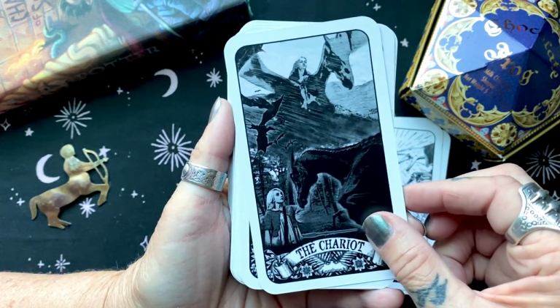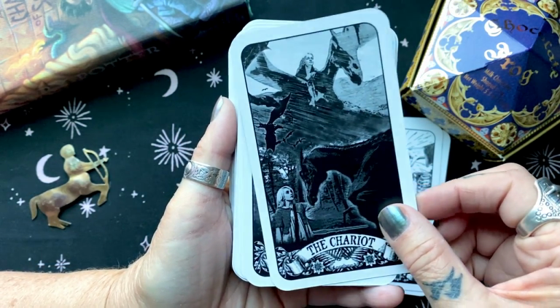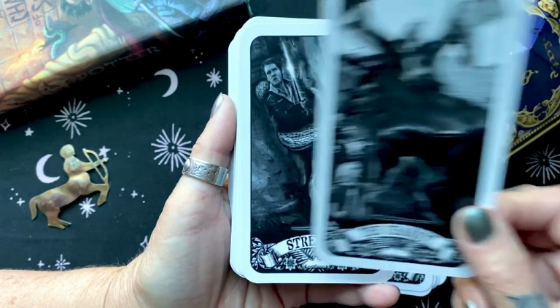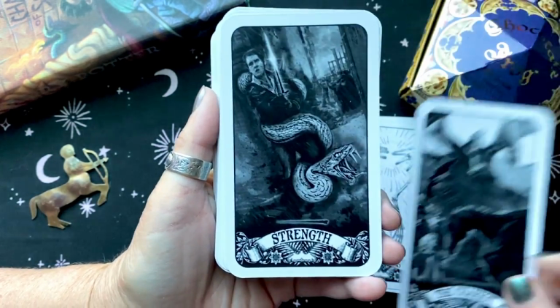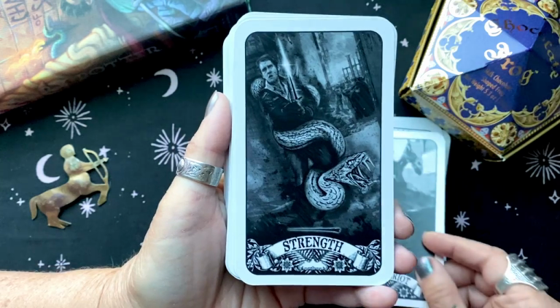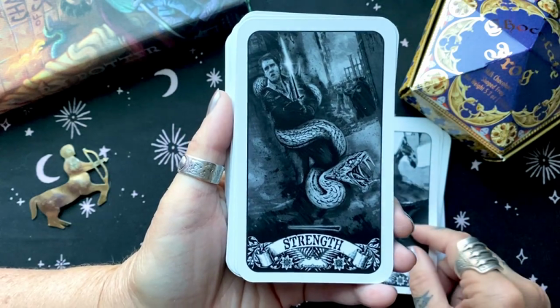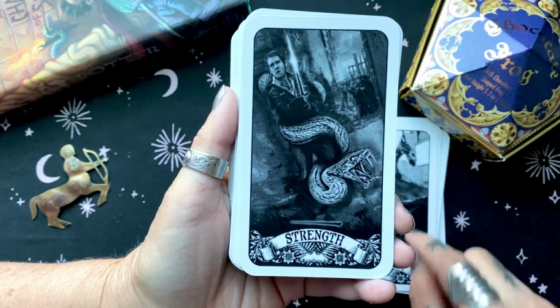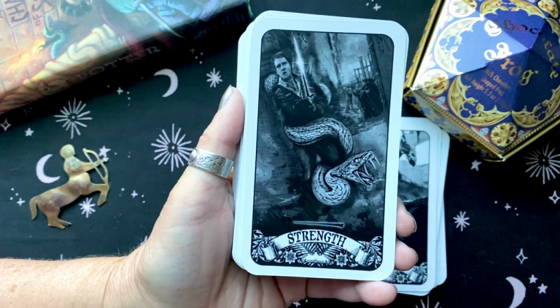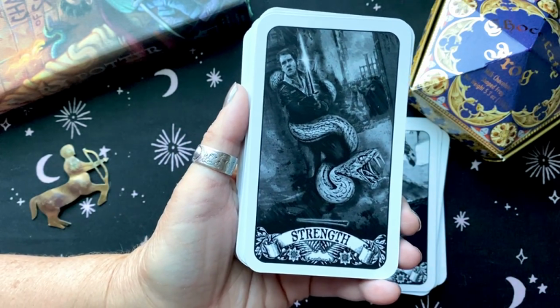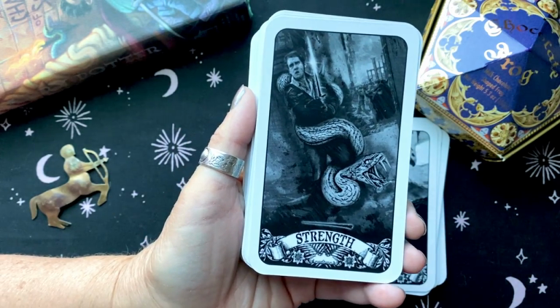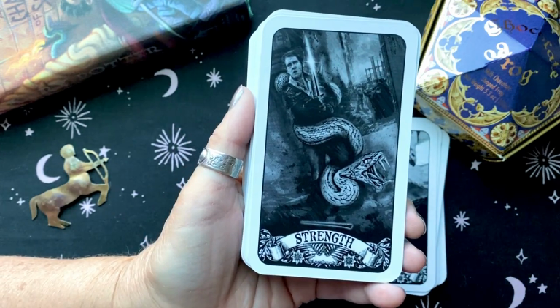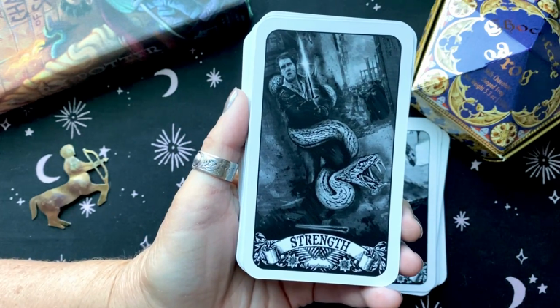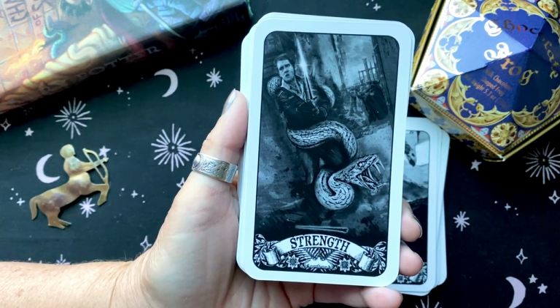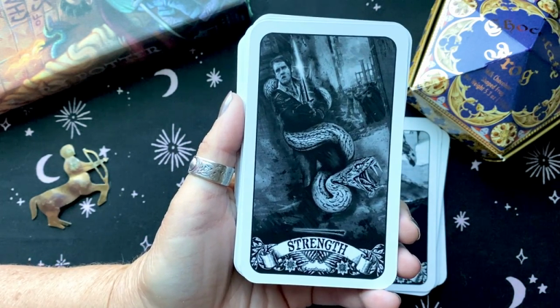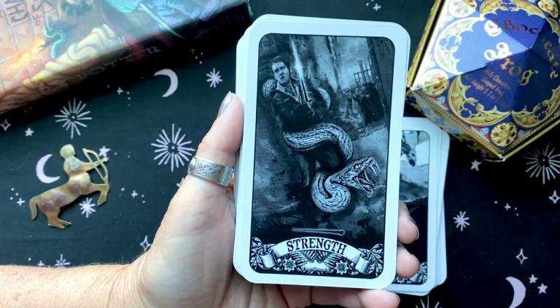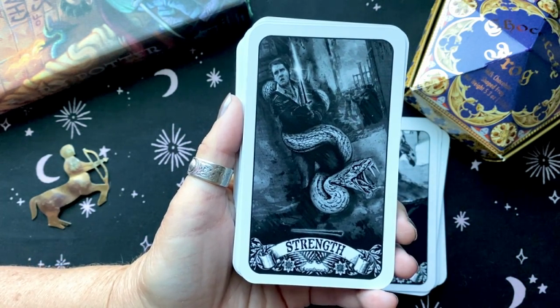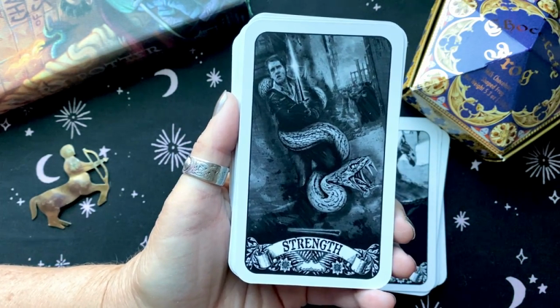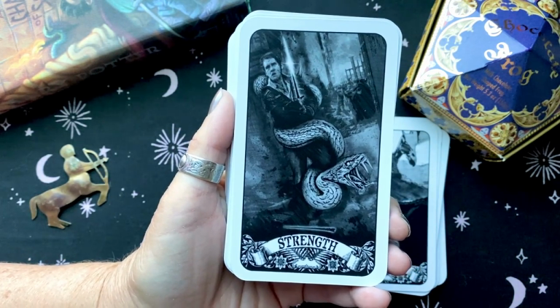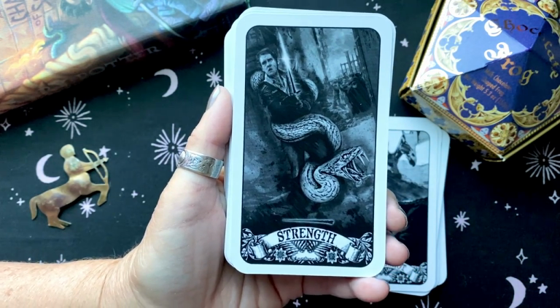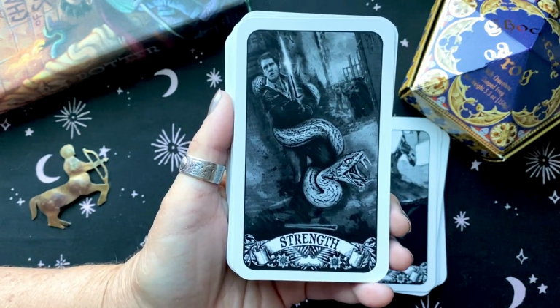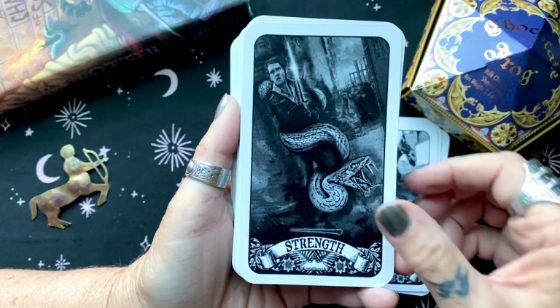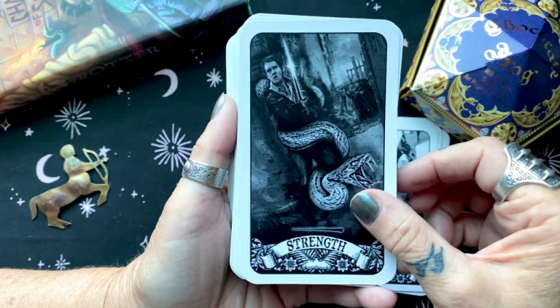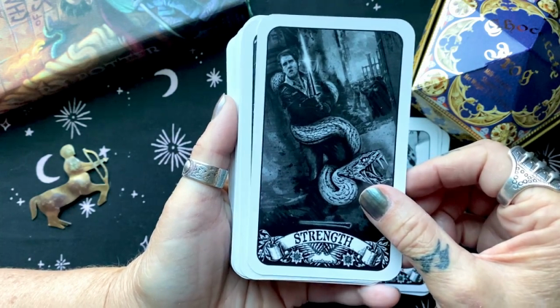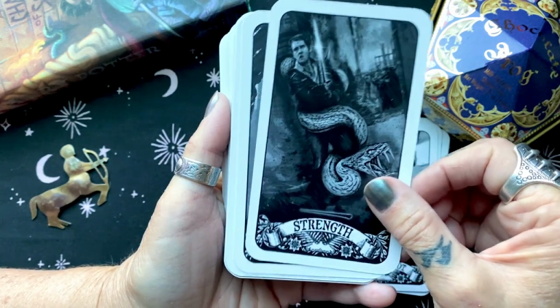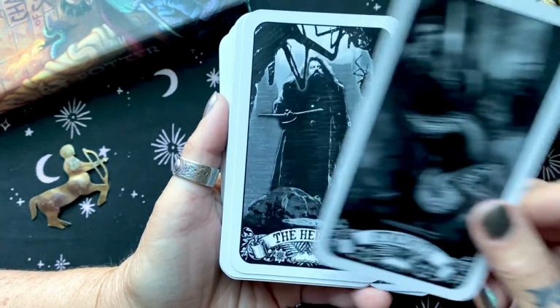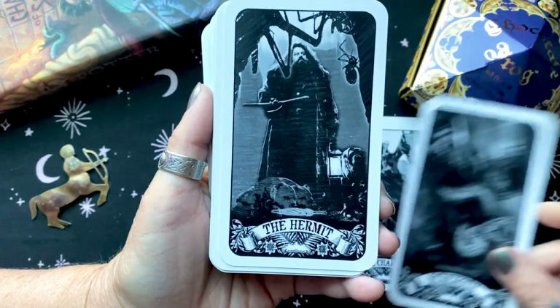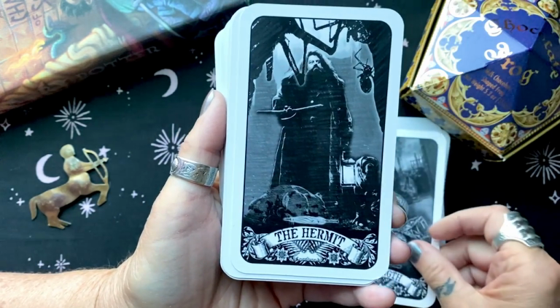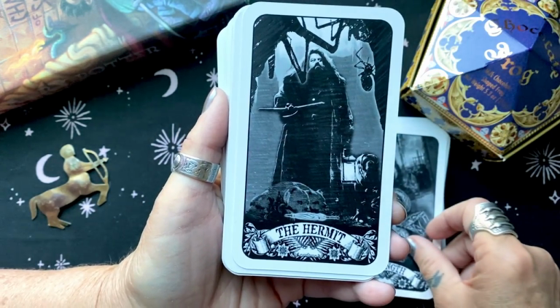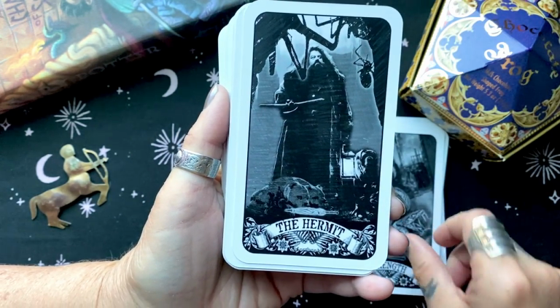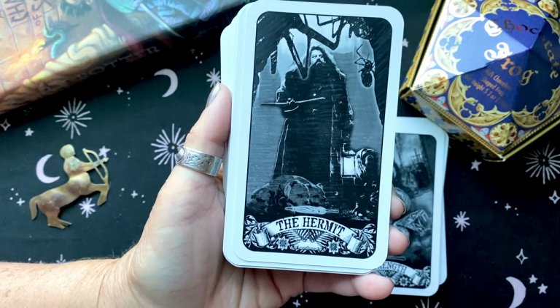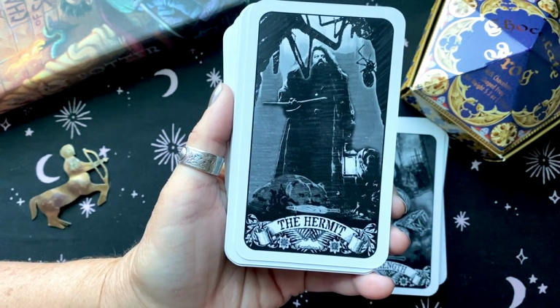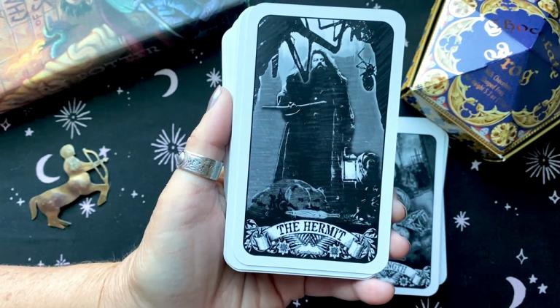It follows the RWS system, so it's very easy to read even if you don't have a real deep understanding of the series.